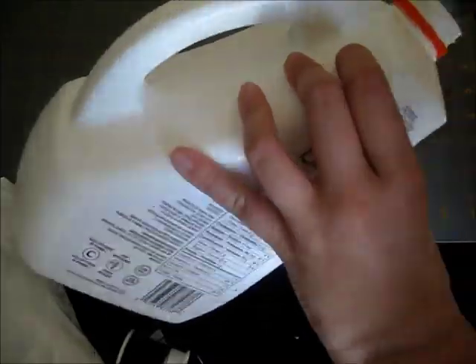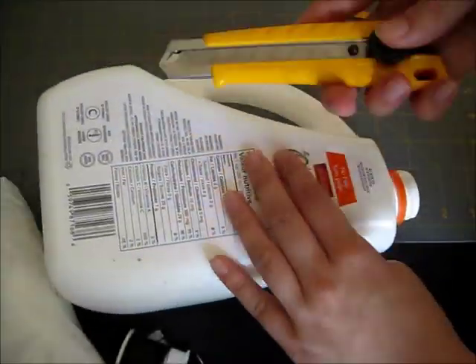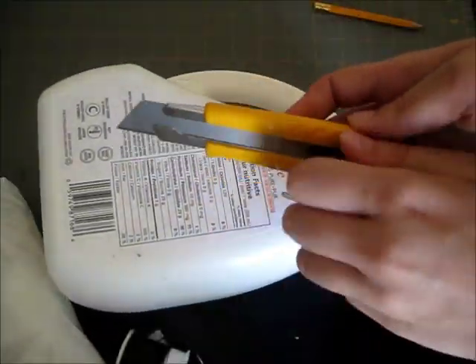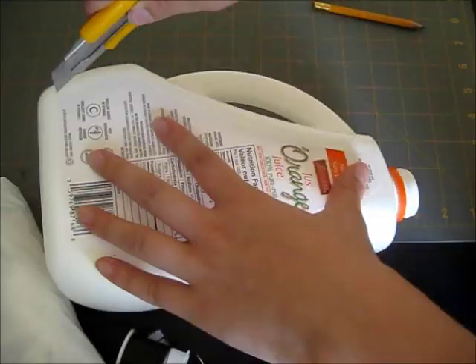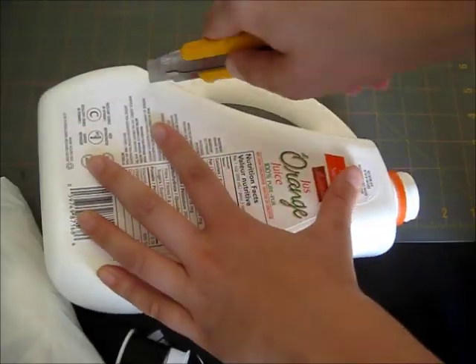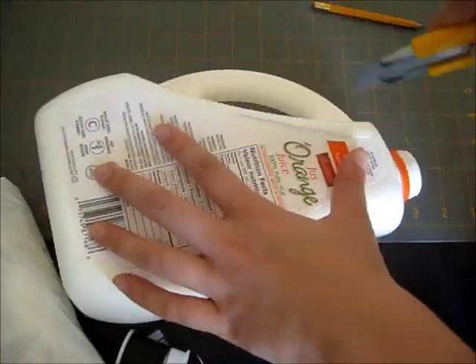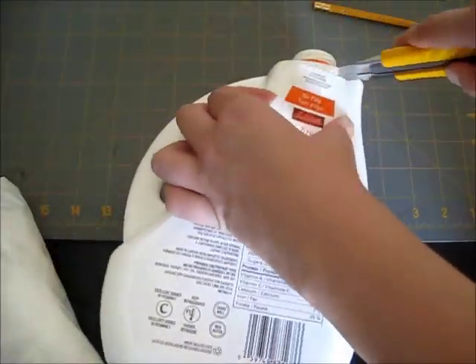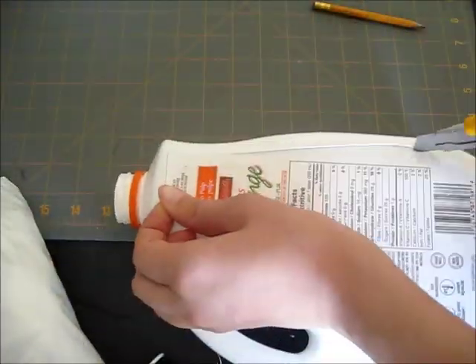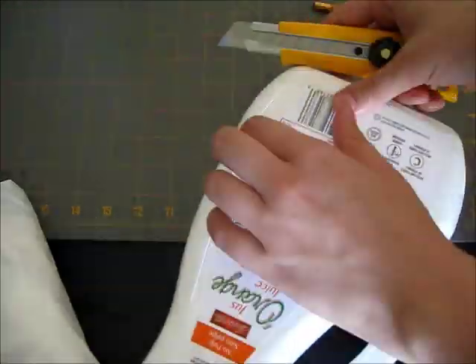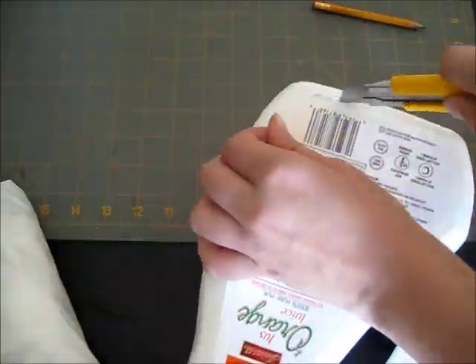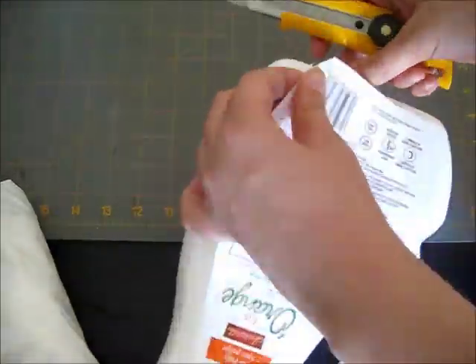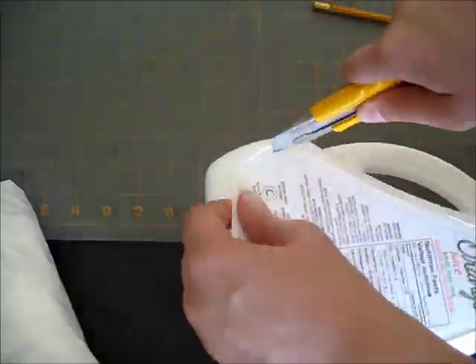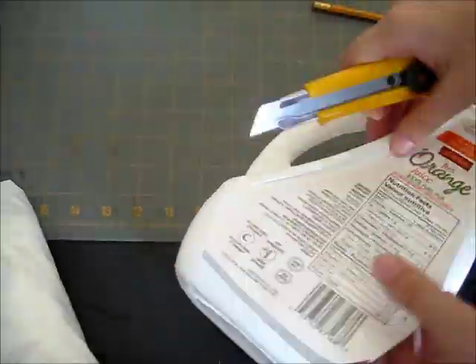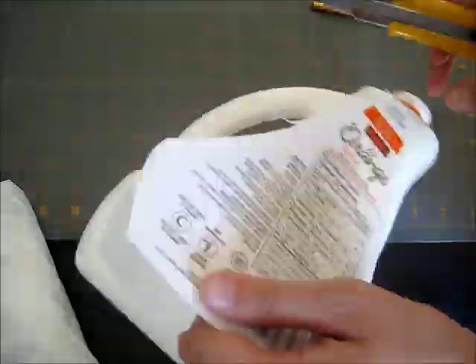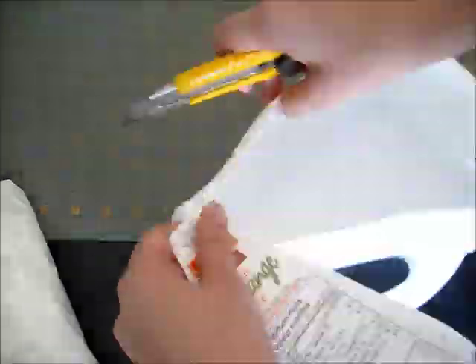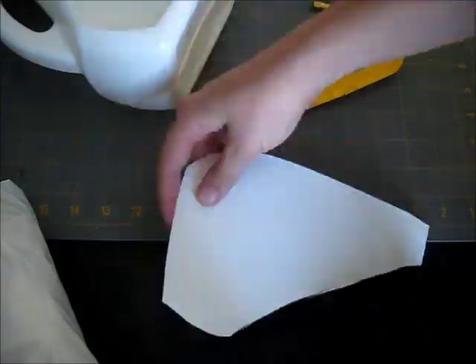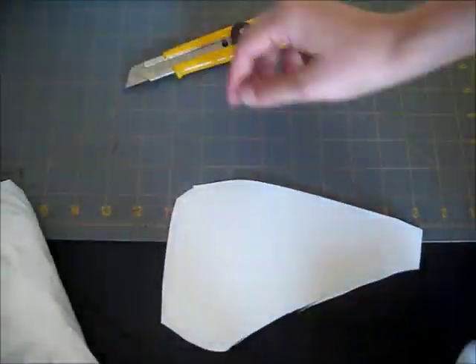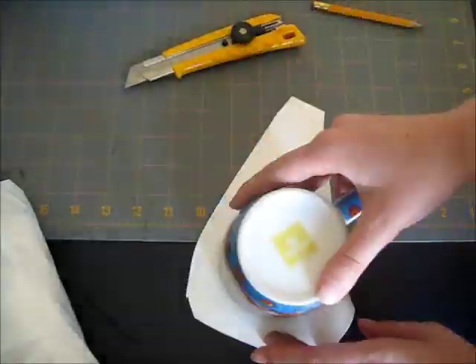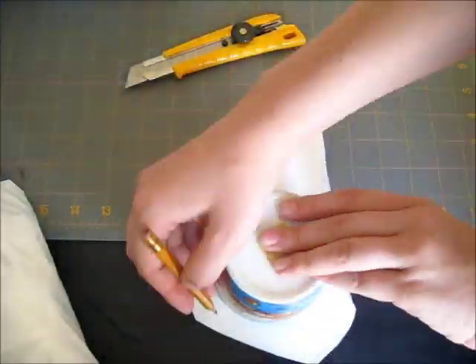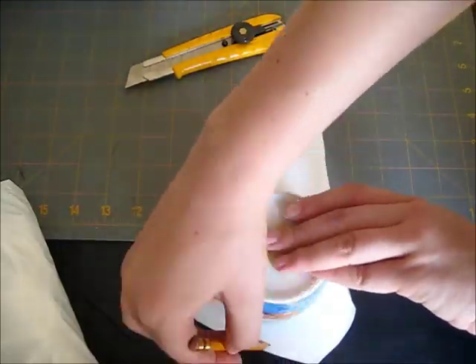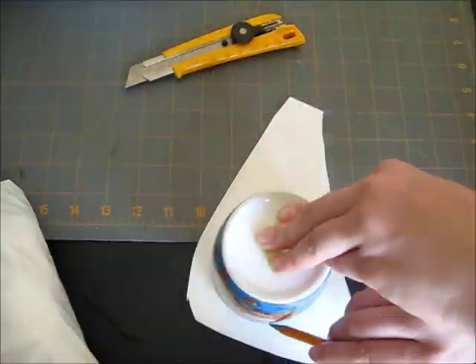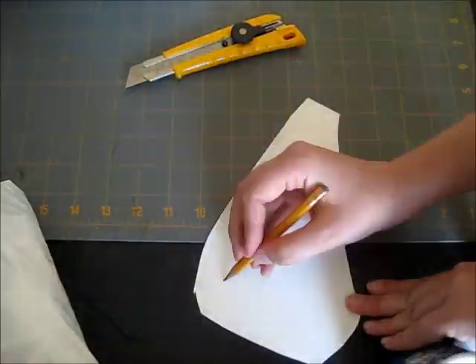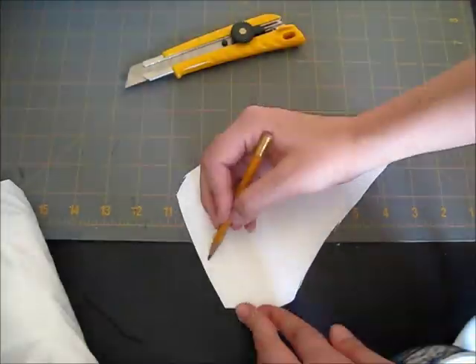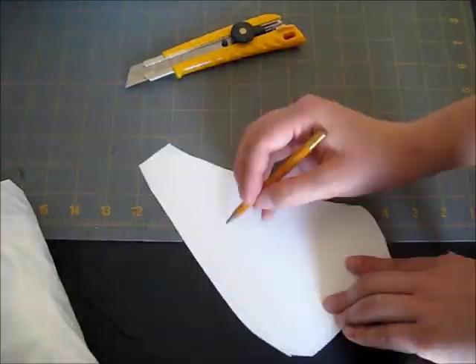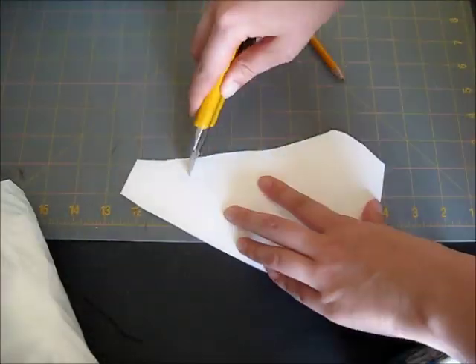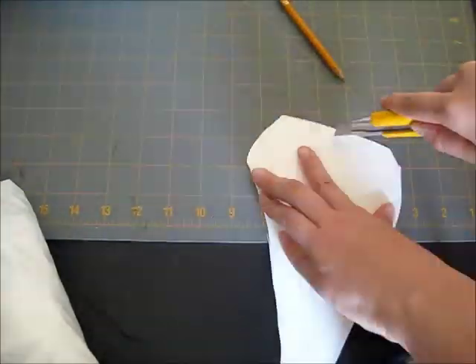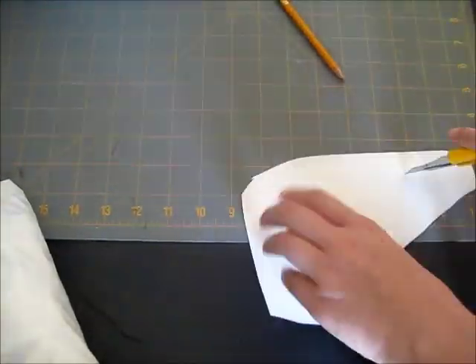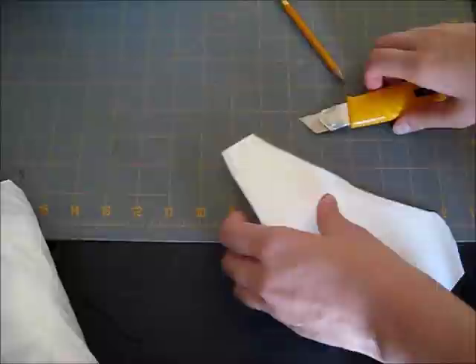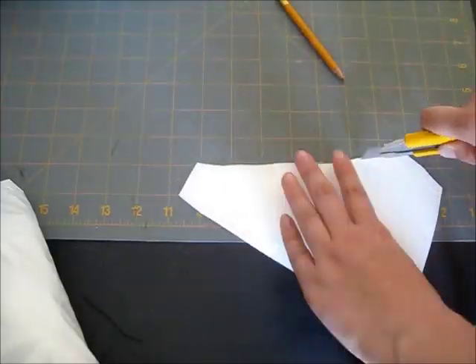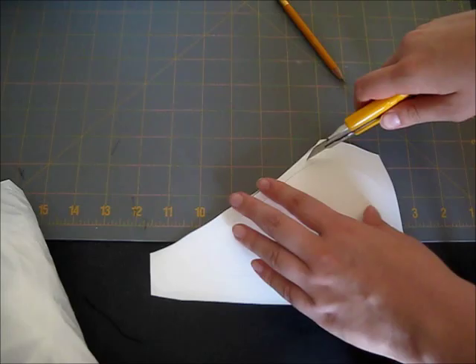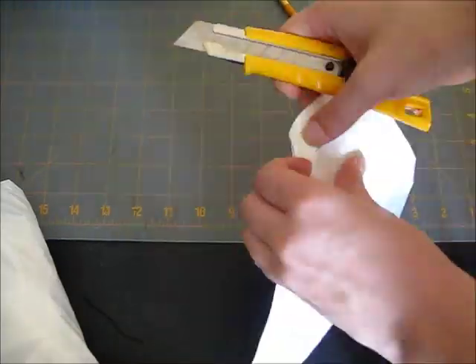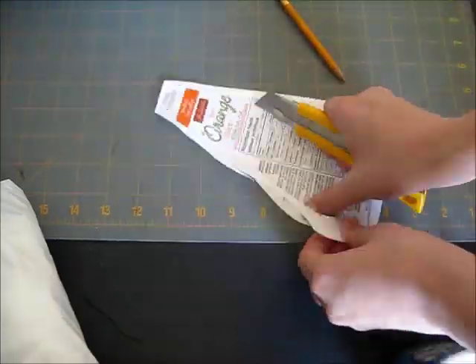Get your plastic ready. You can purchase sheets of plastic, but the flat surface on this Tropicana plastic container will work perfectly for what I'm doing. Just cut a piece of plastic of the size of your choice. This will be where your design will be.